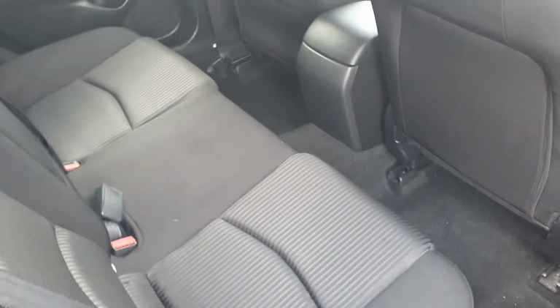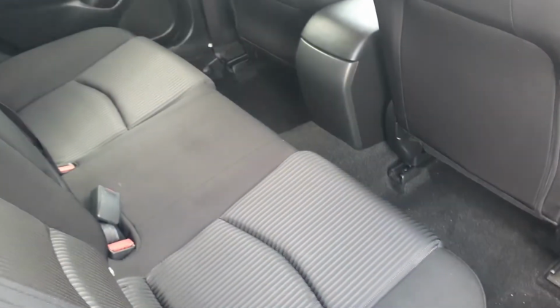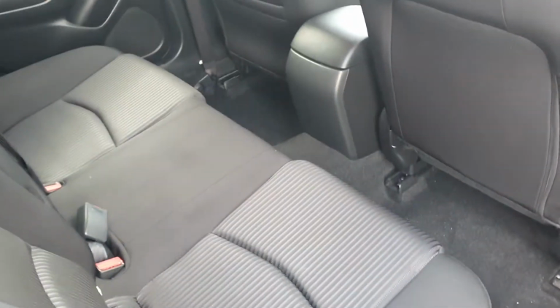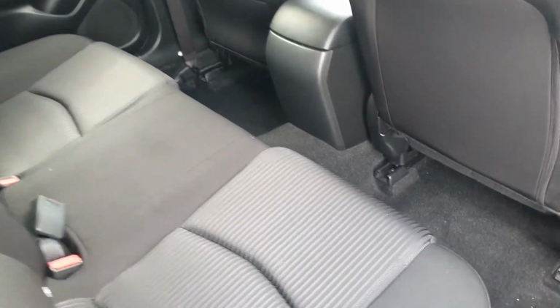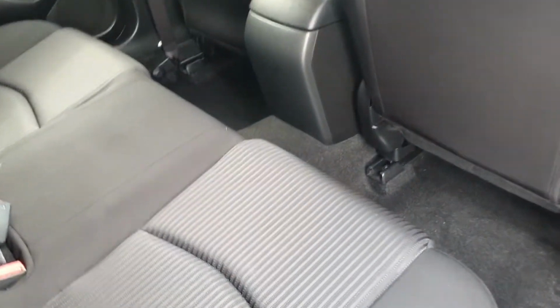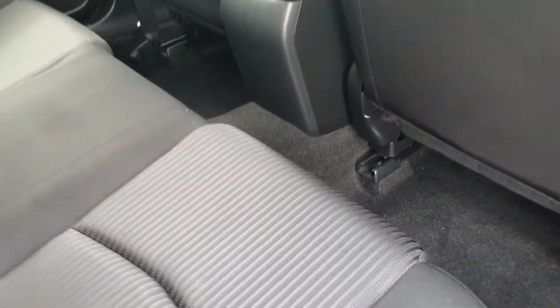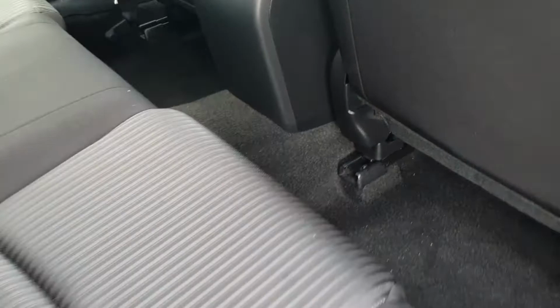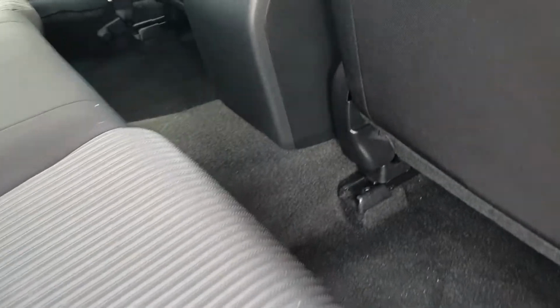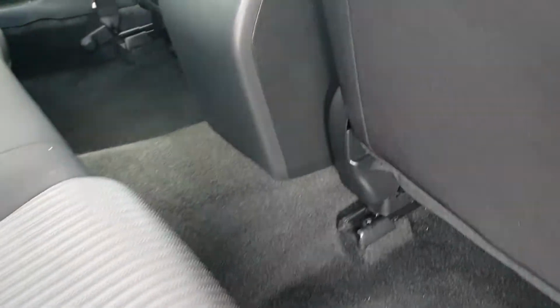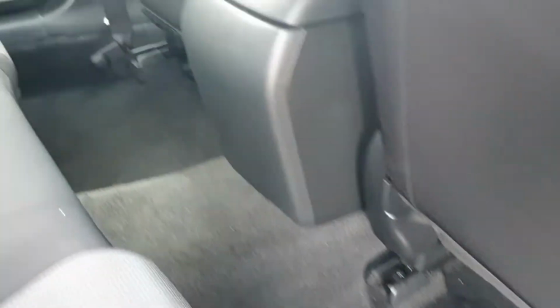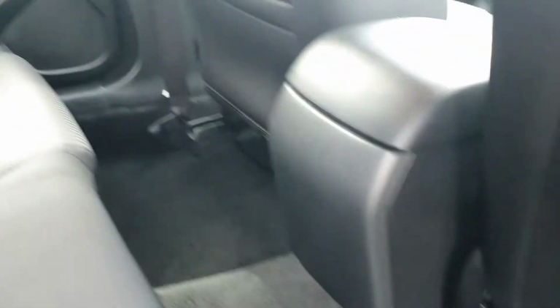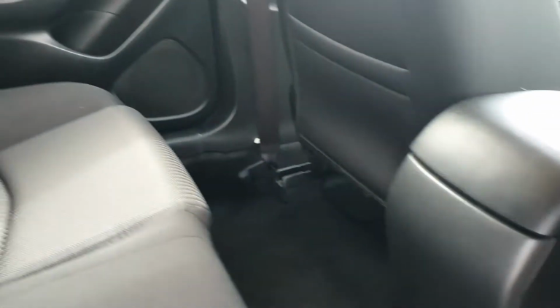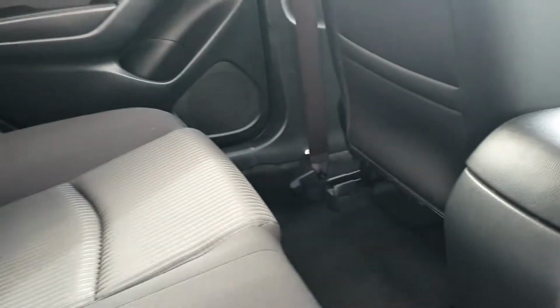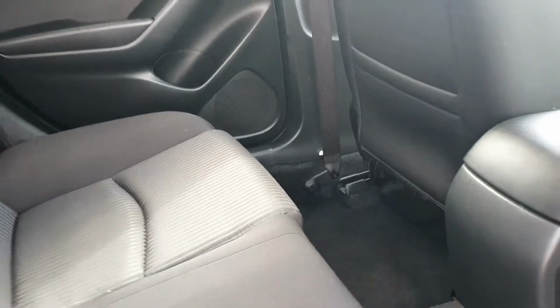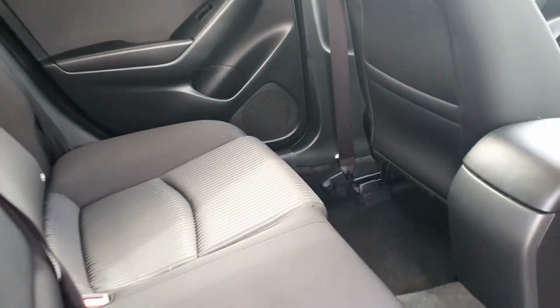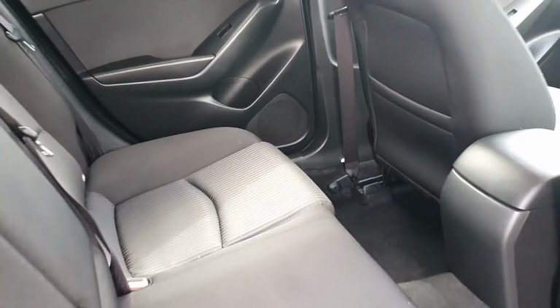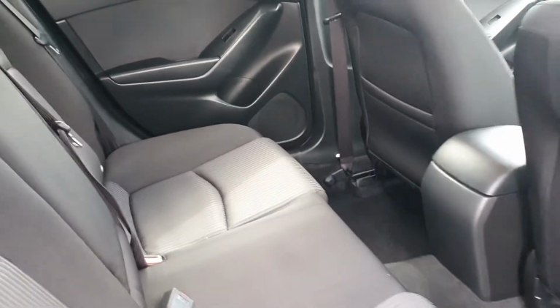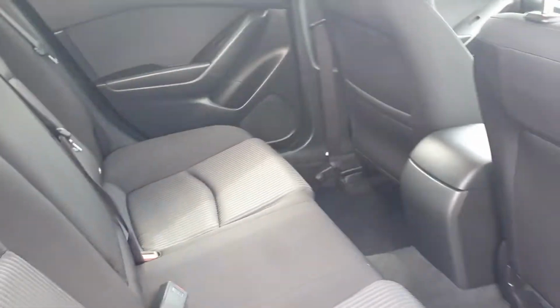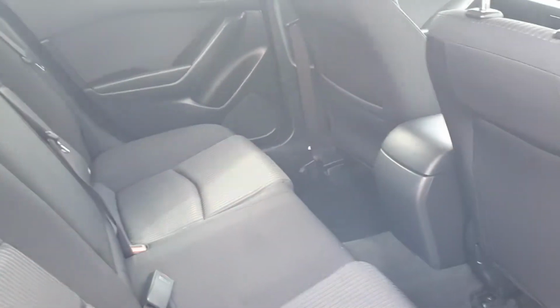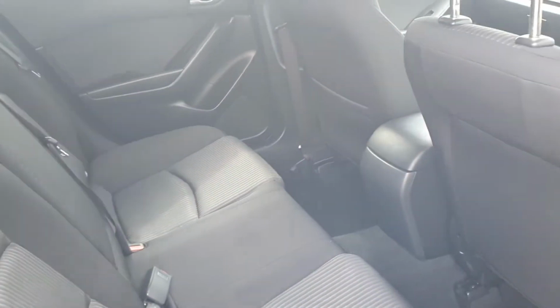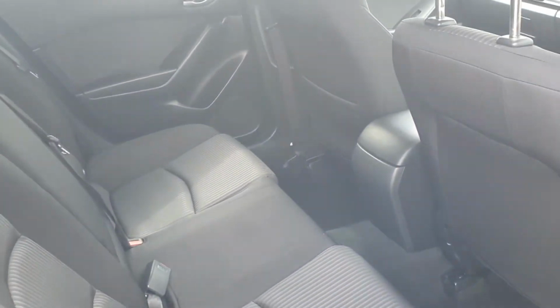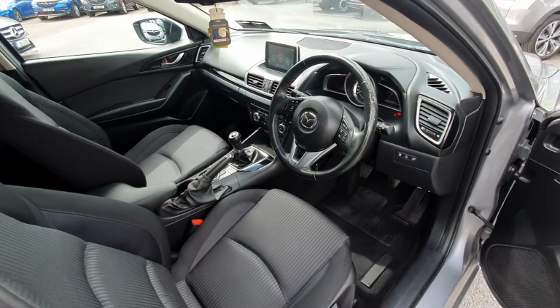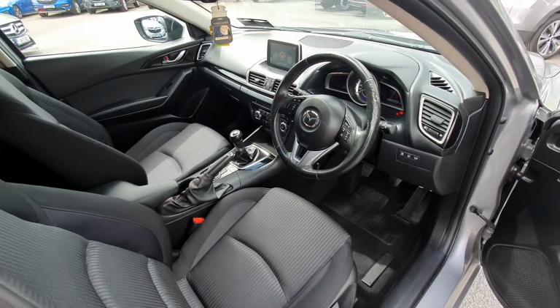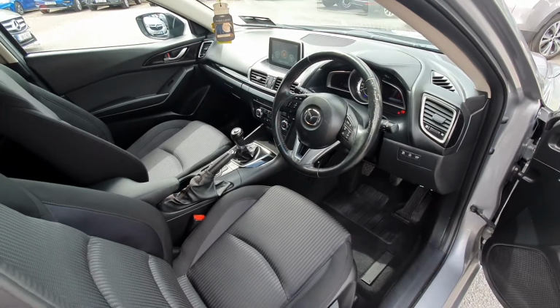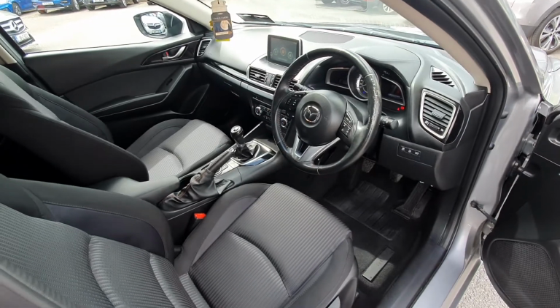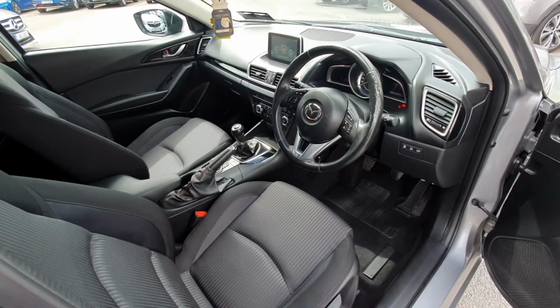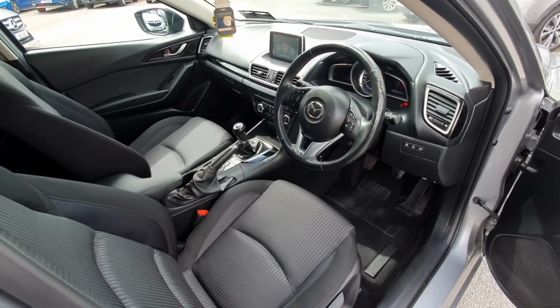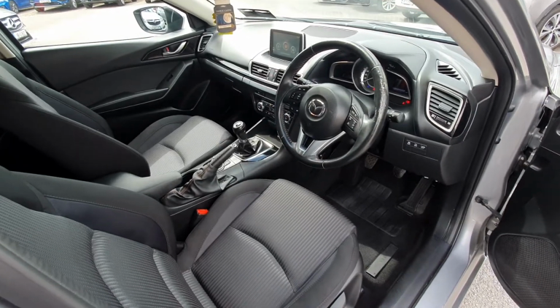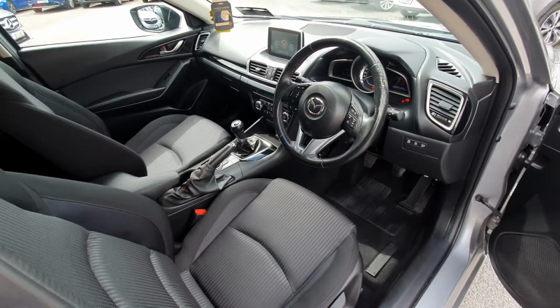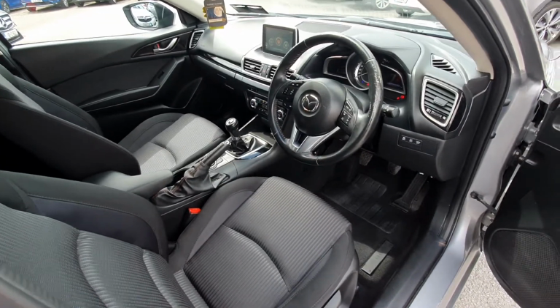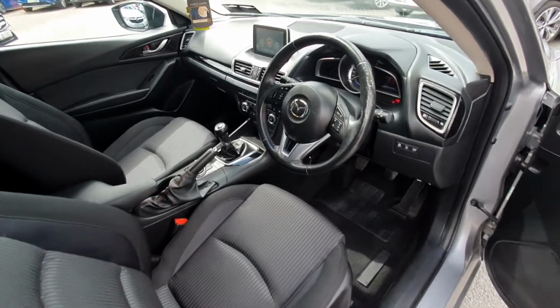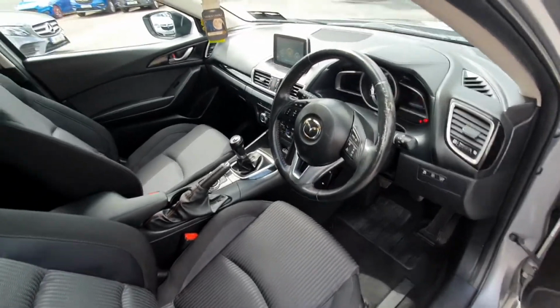You've got black cloth interior on the inside, loads of legroom, ISOFIX points on either side and armrests in the middle, full electric windows and electric folding mirrors.